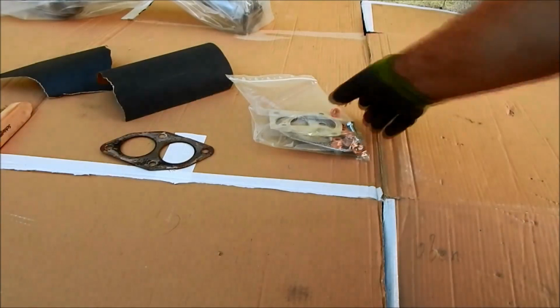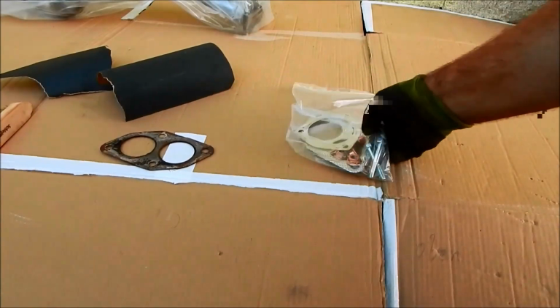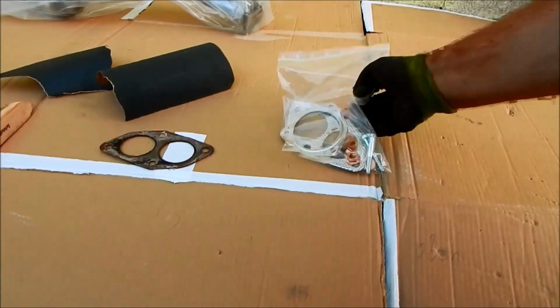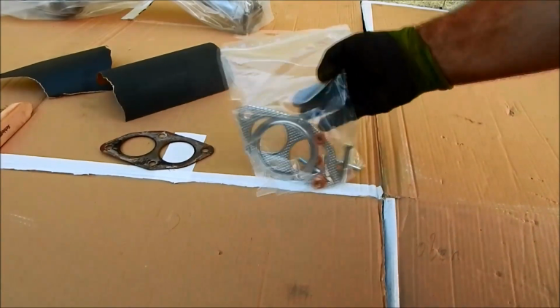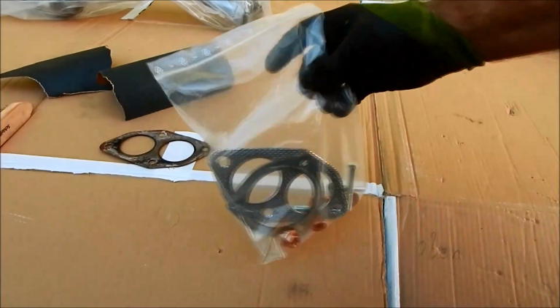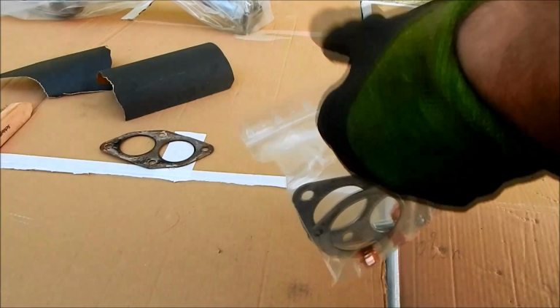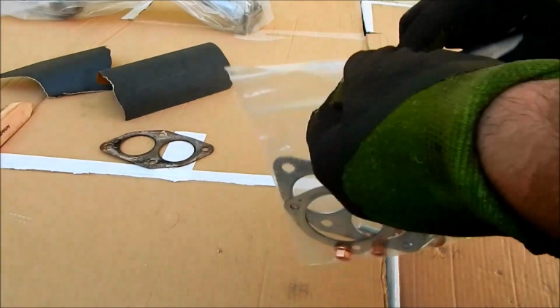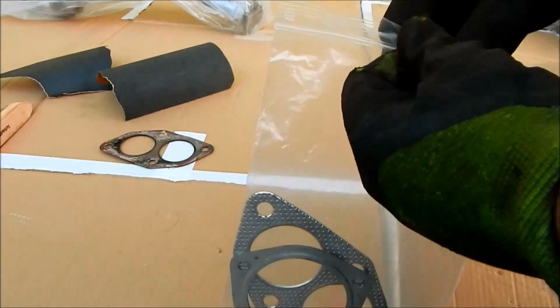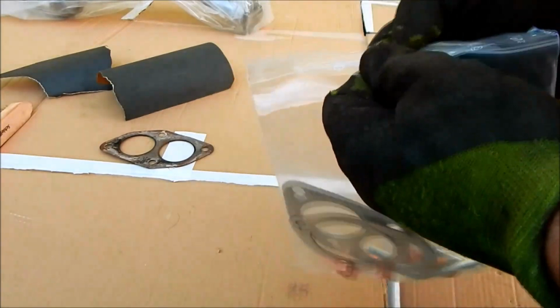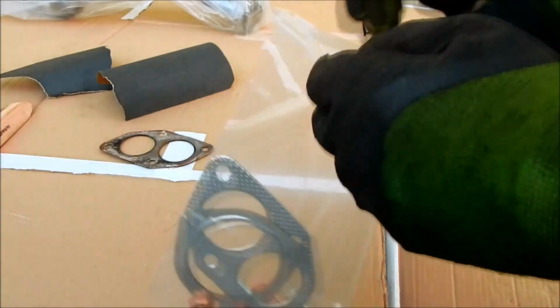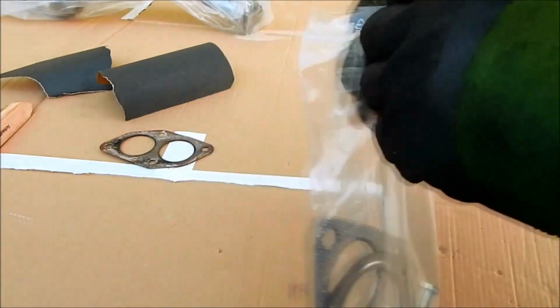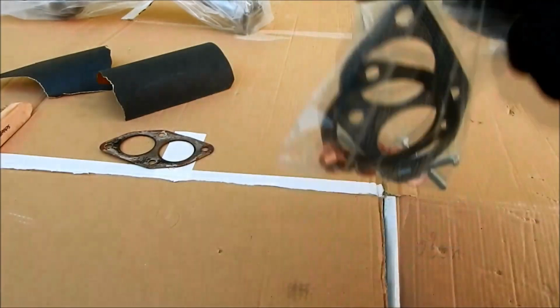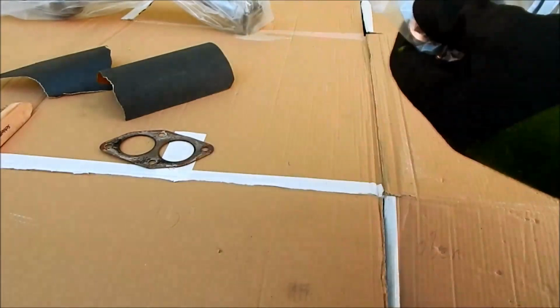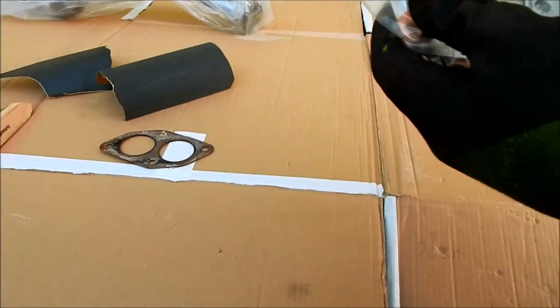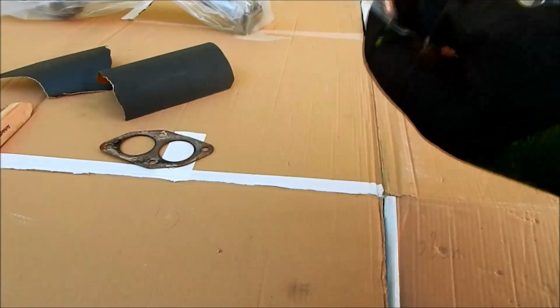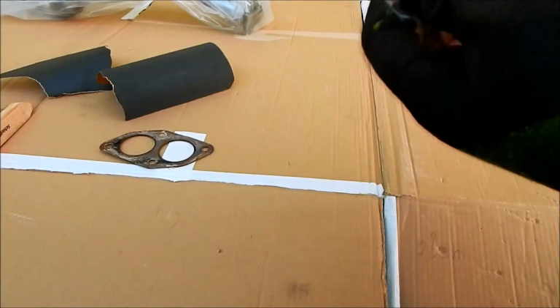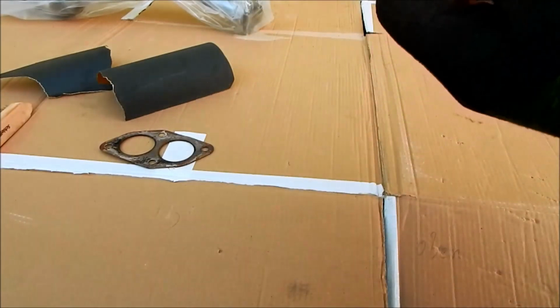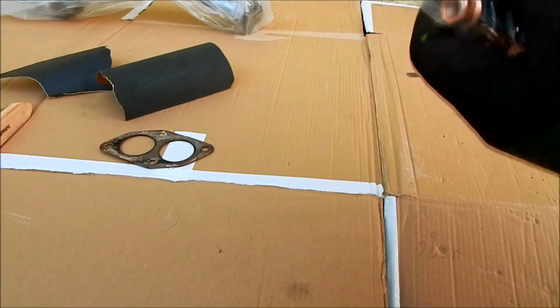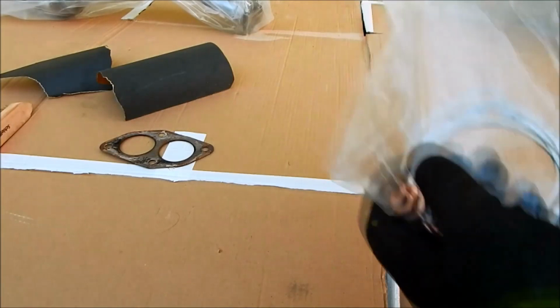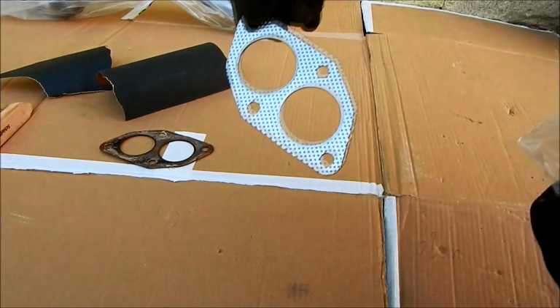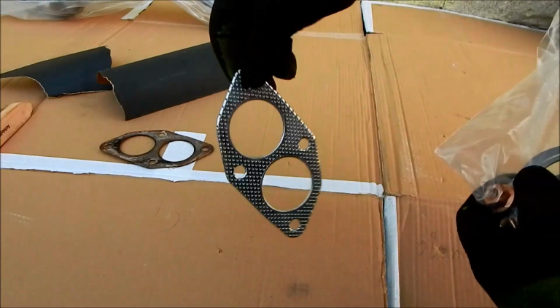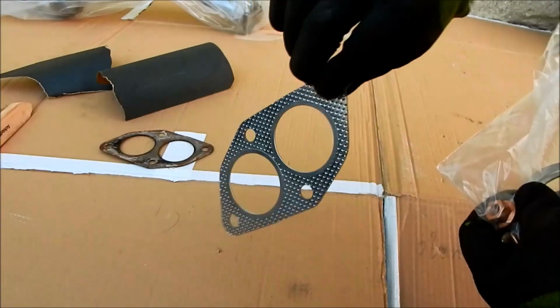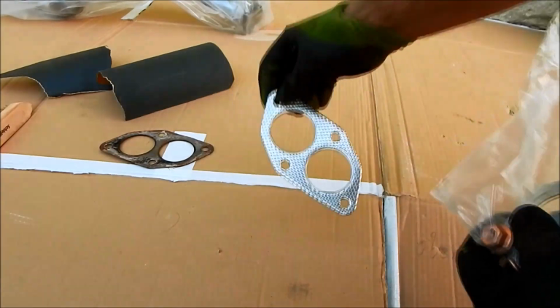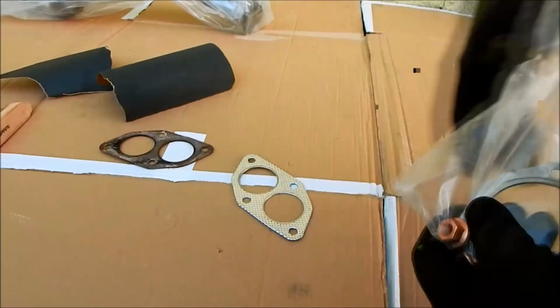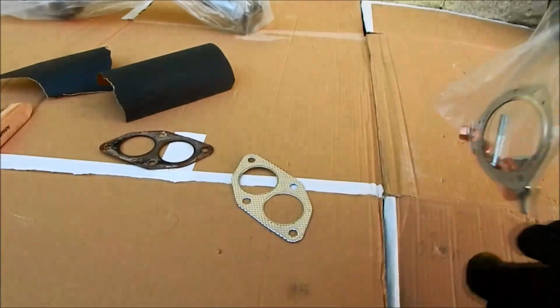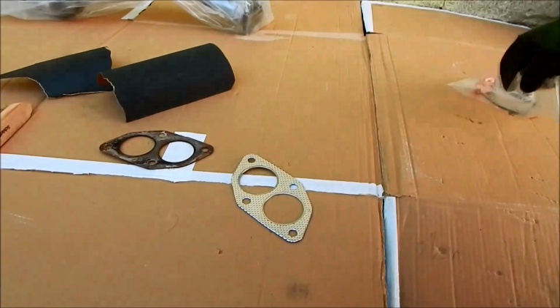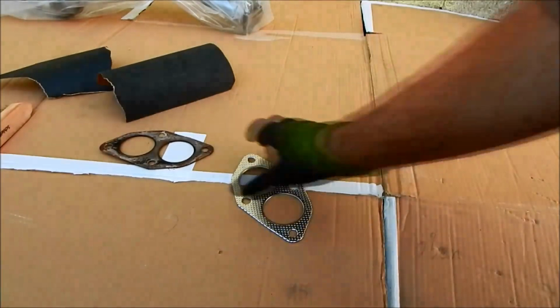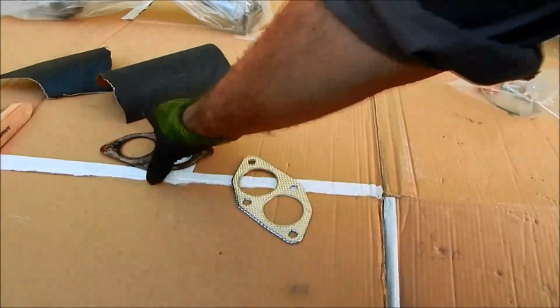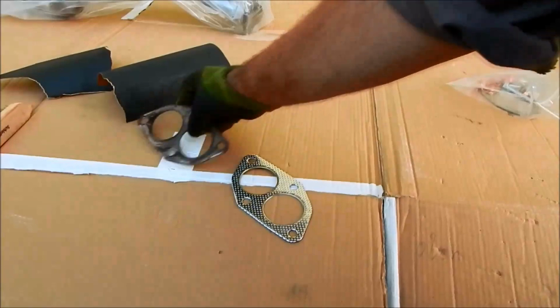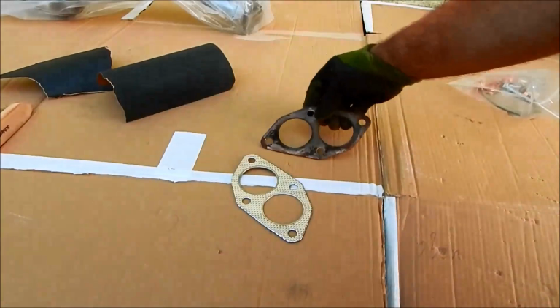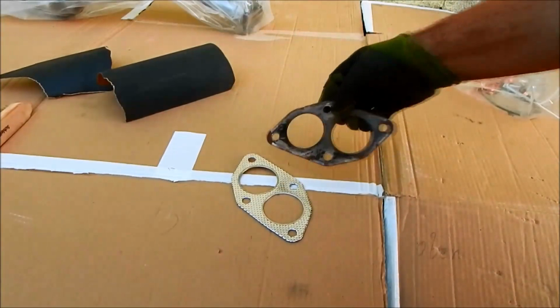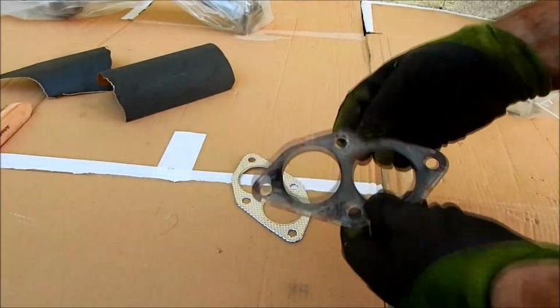Now I open the bag with the new mounting kit. Inside are the new nuts with bolts as well as the new seals. Here we can see the old and new seal side by side.